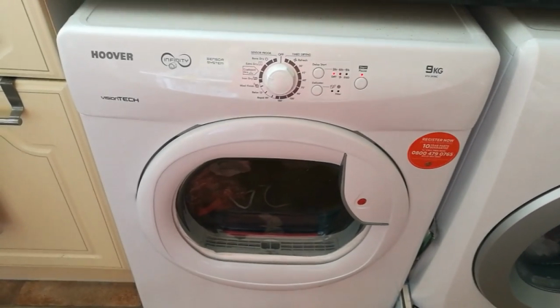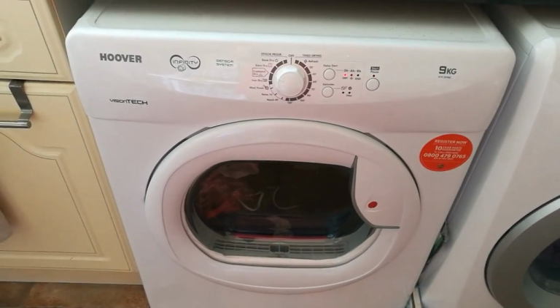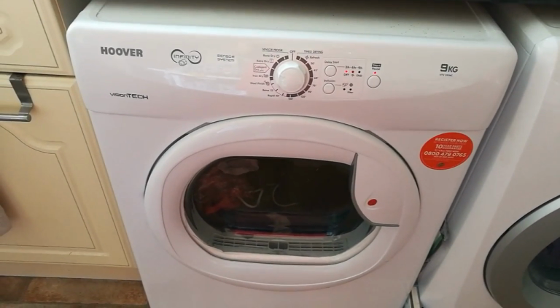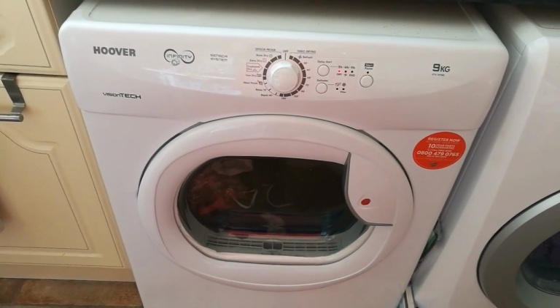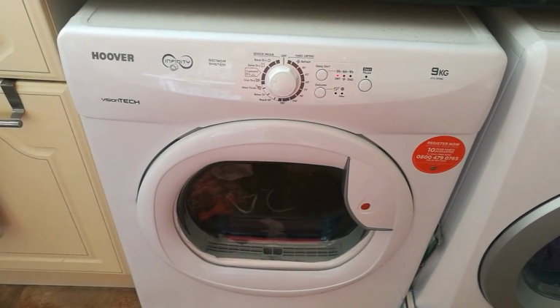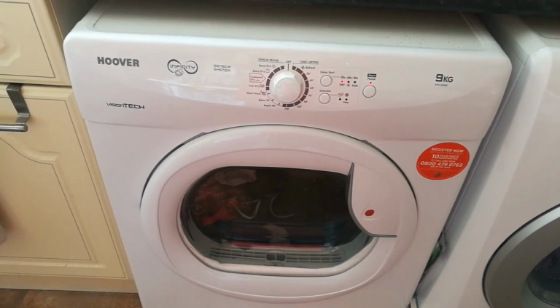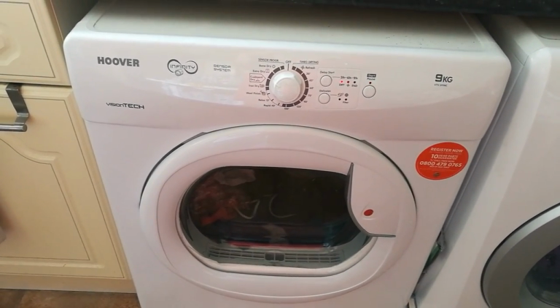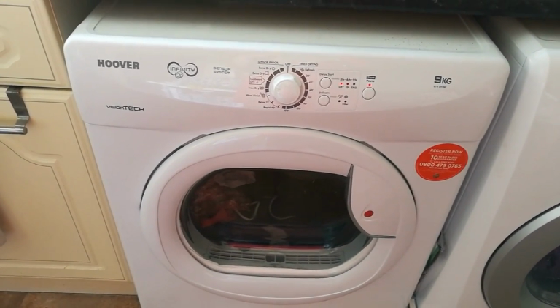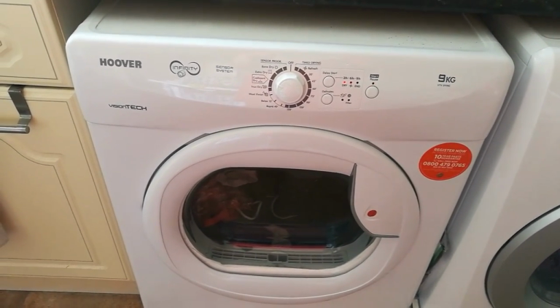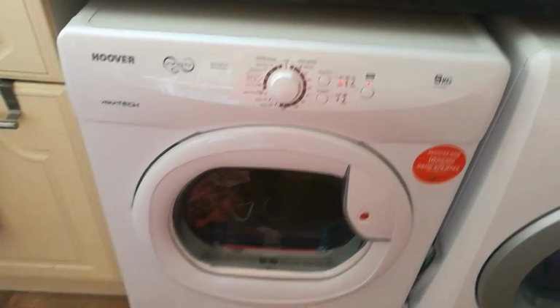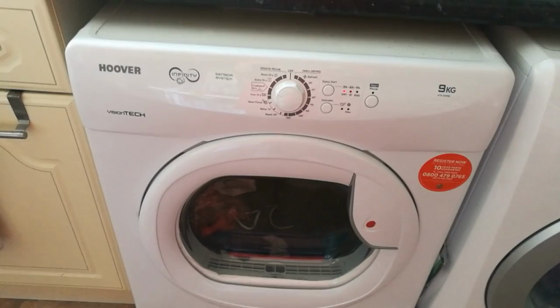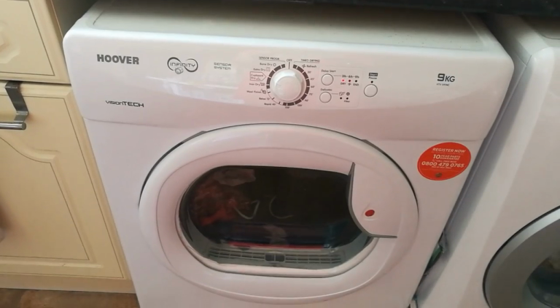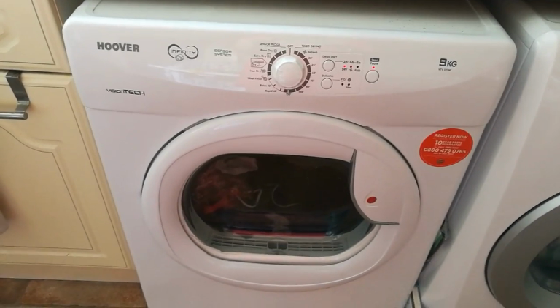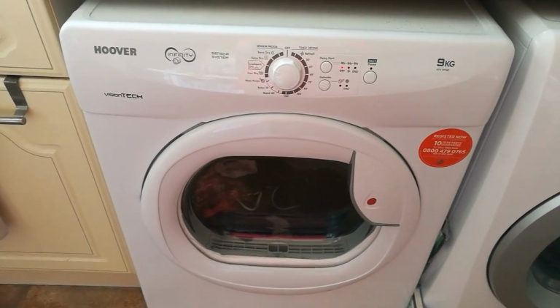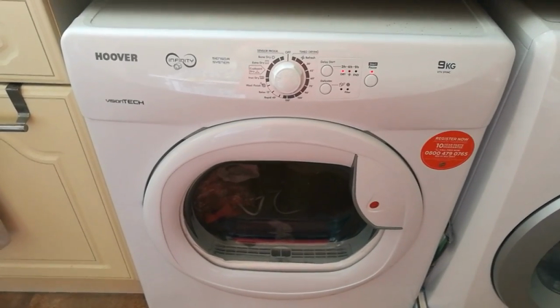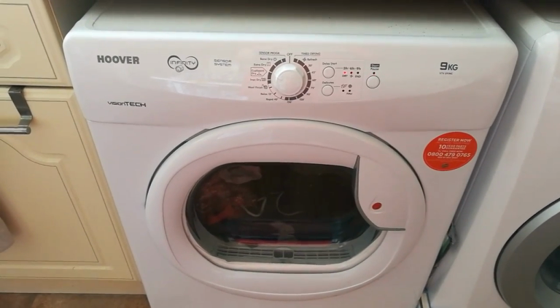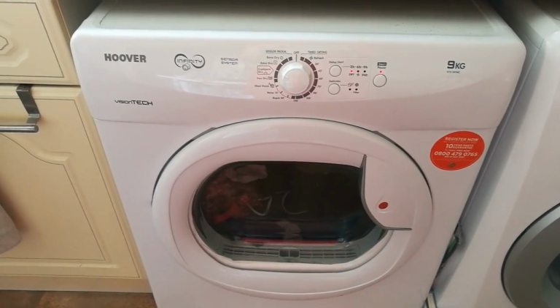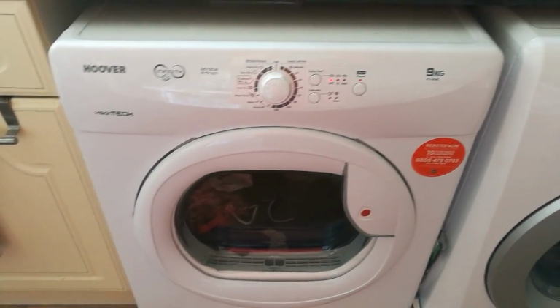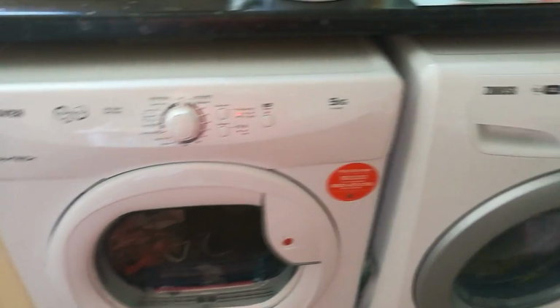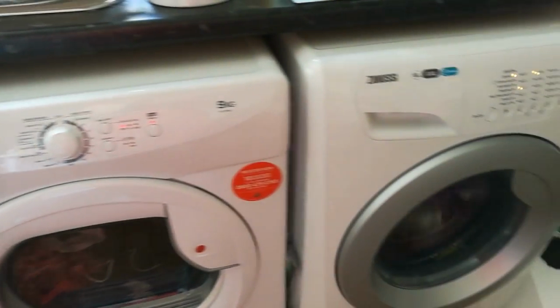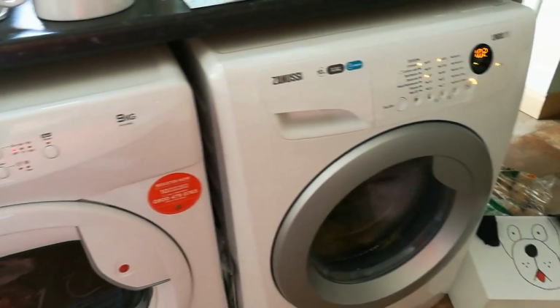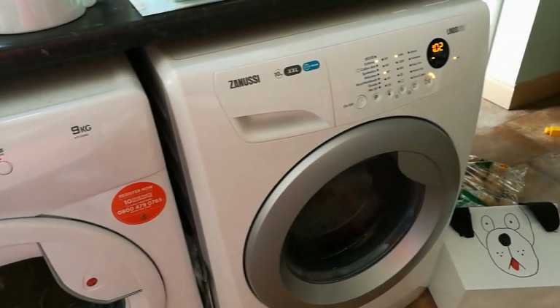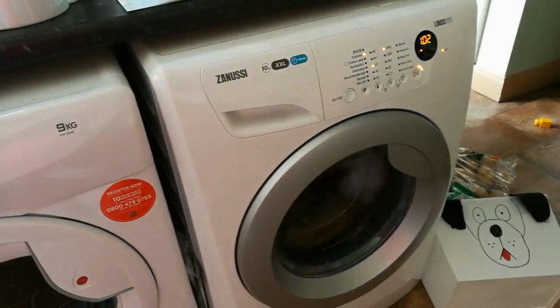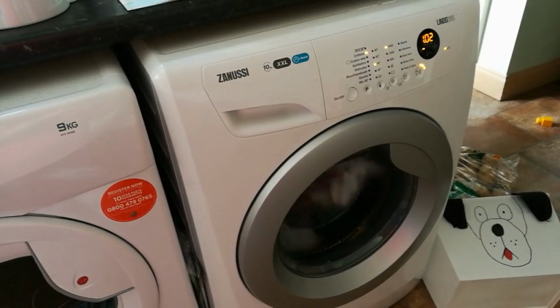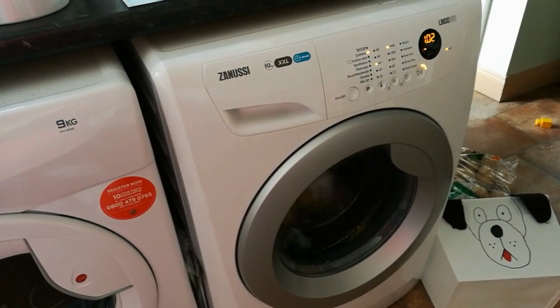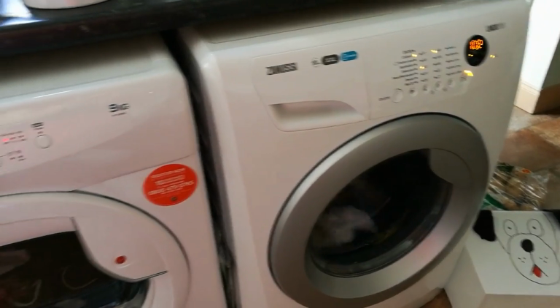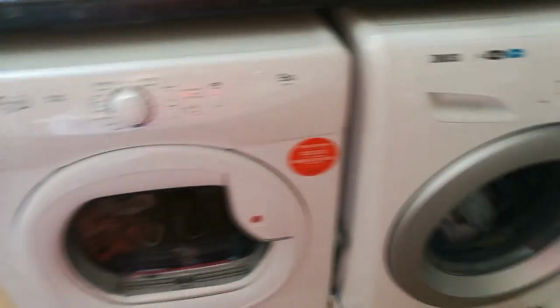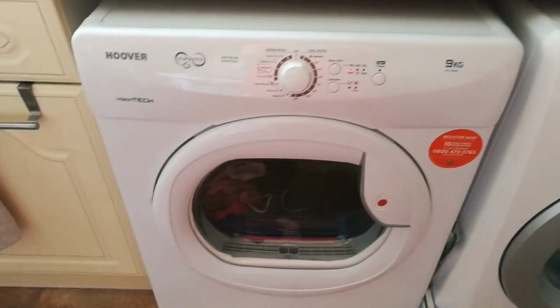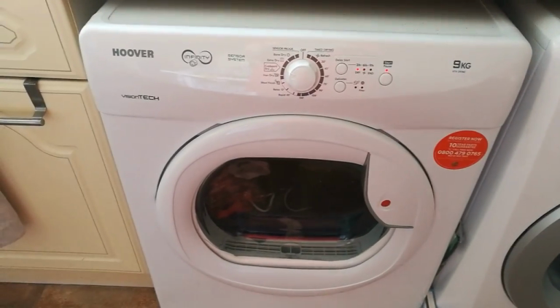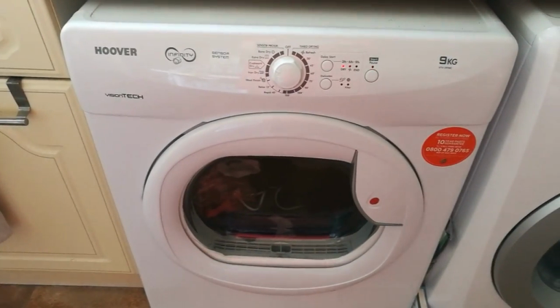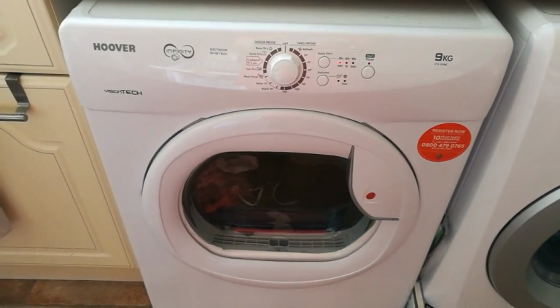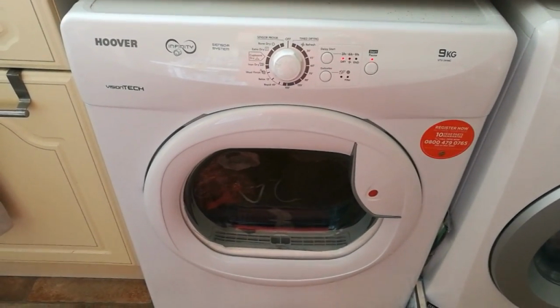I really love the size of it — it's cut down my laundry time dramatically because I do have quite a large washing machine, so I now have a large tumble dryer to match.